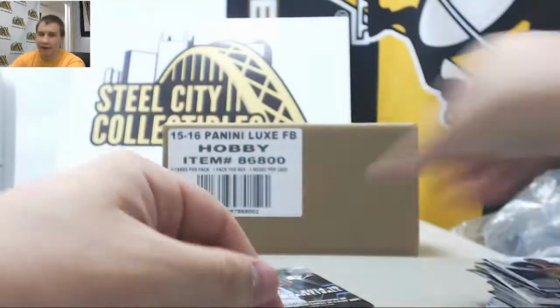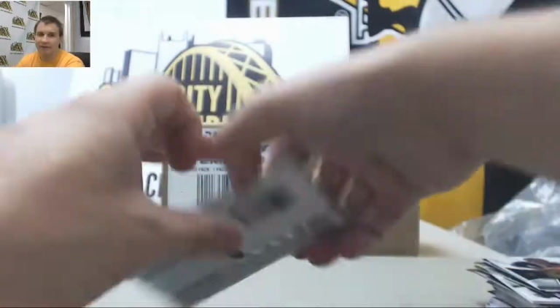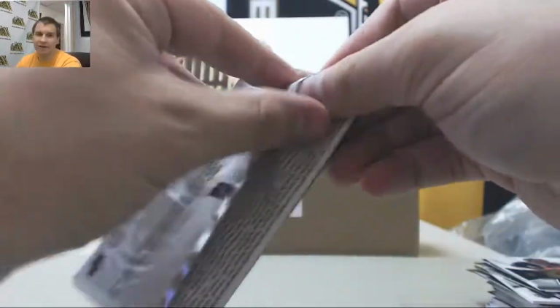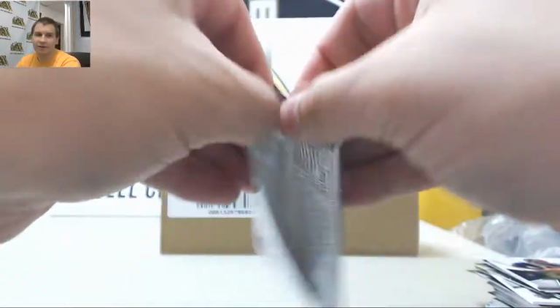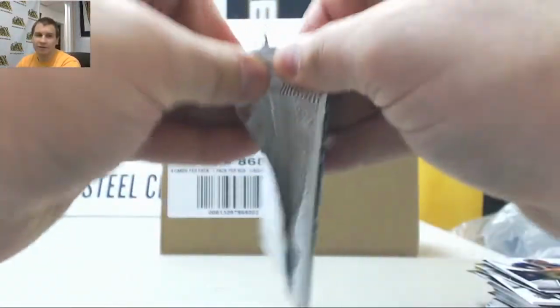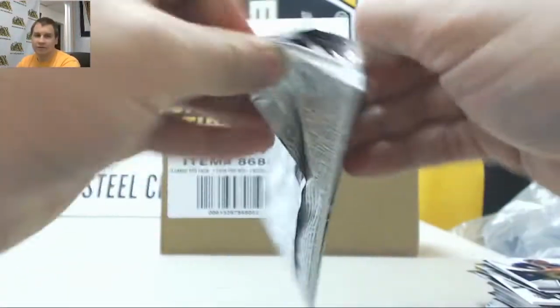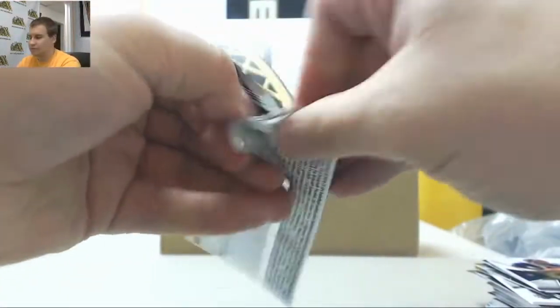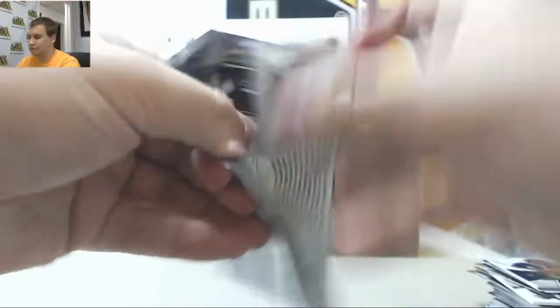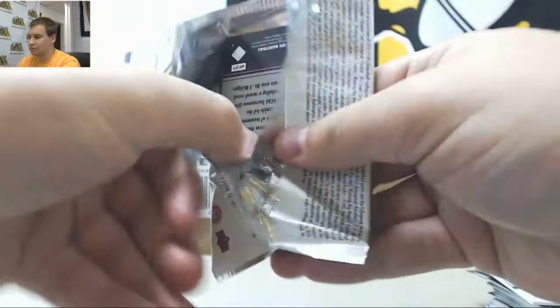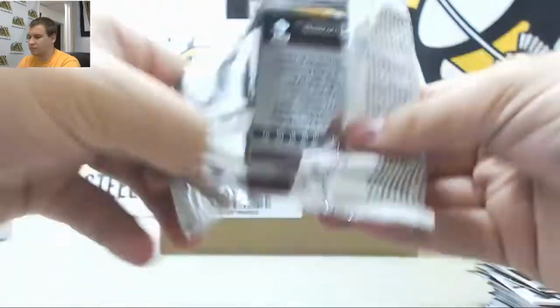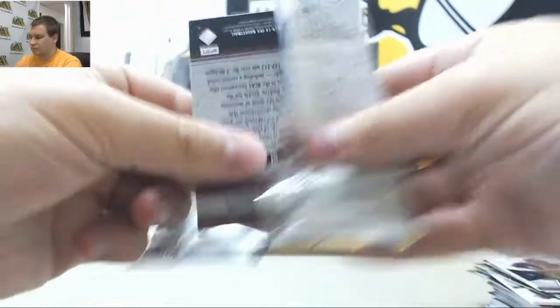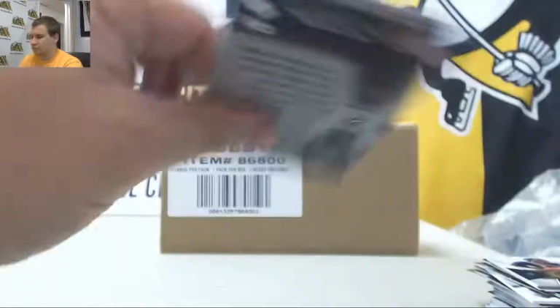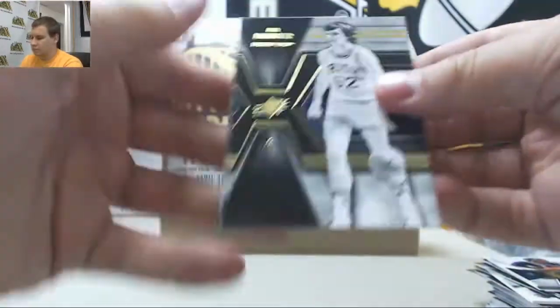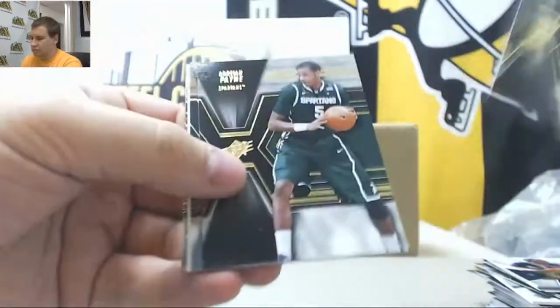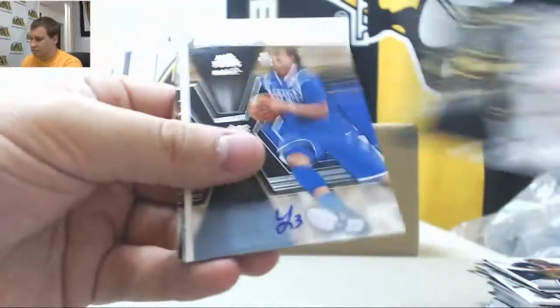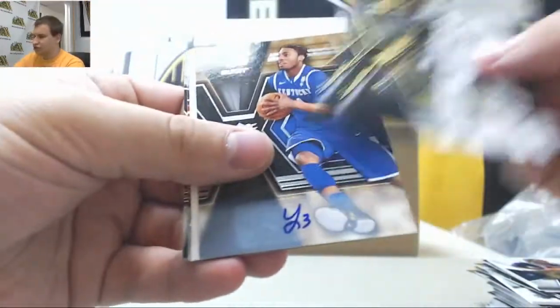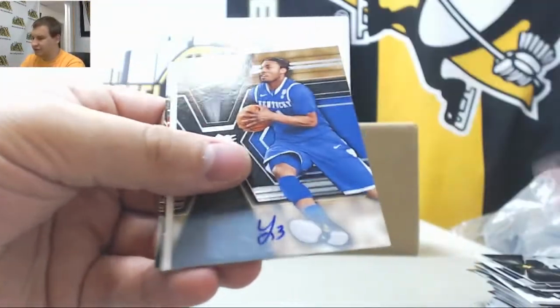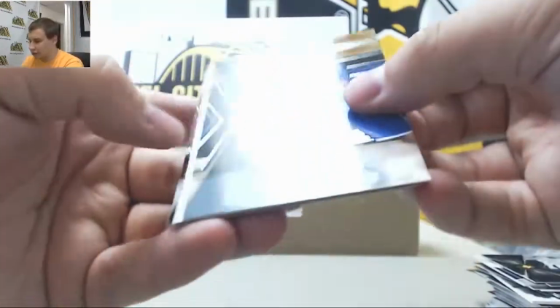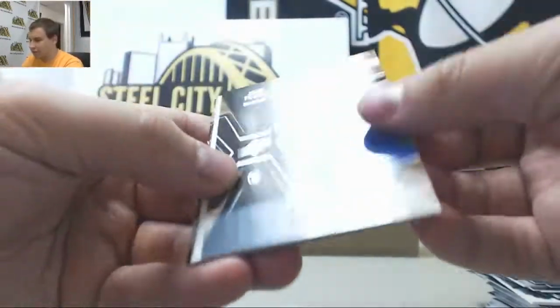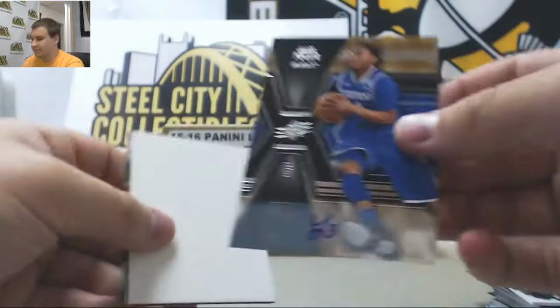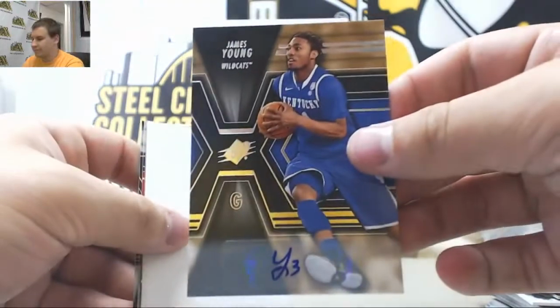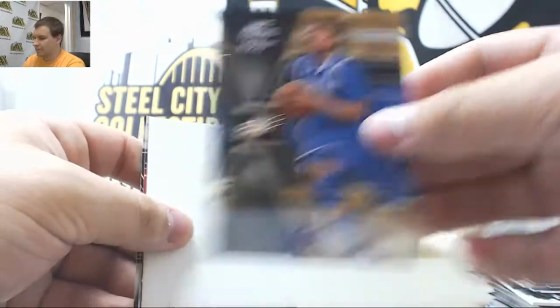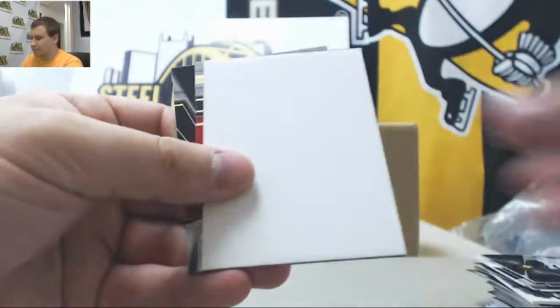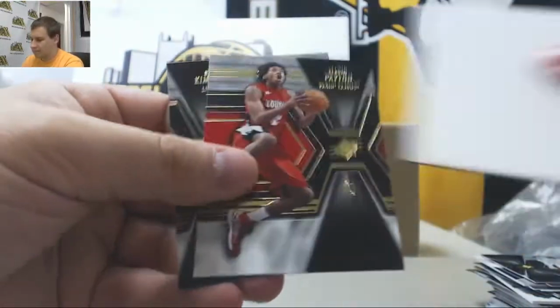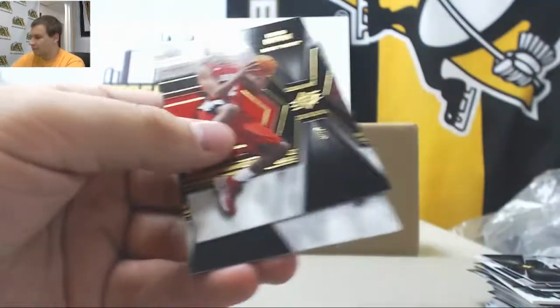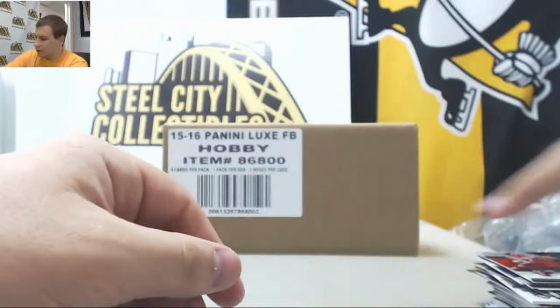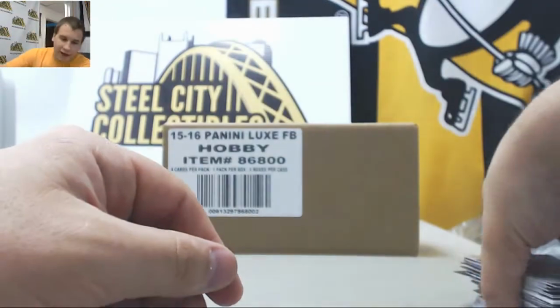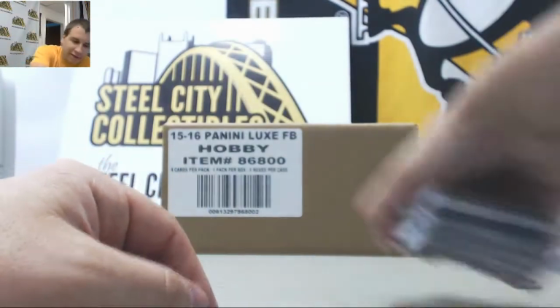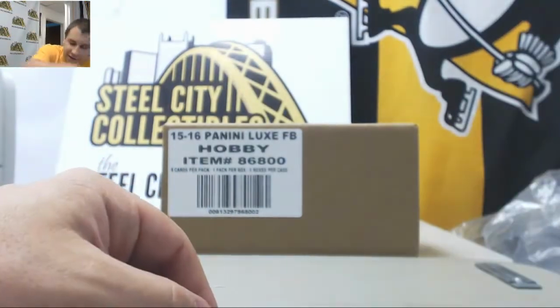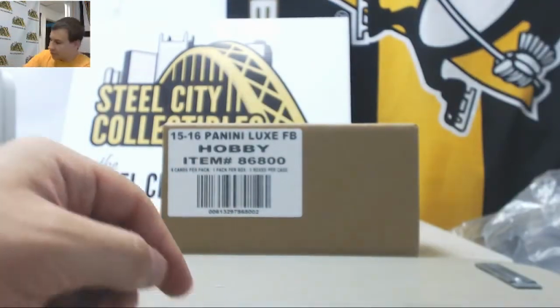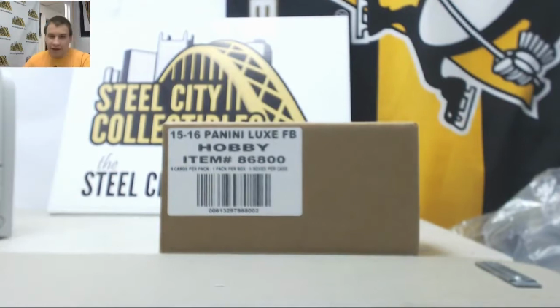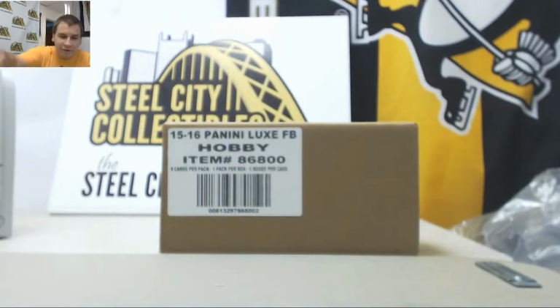And last pack — James Young autograph. And that's going to do it. Thank you very much, man.